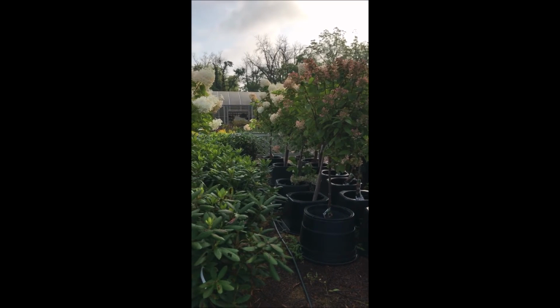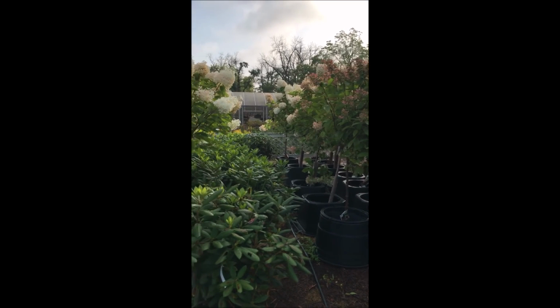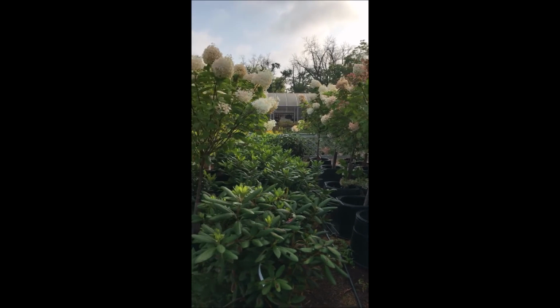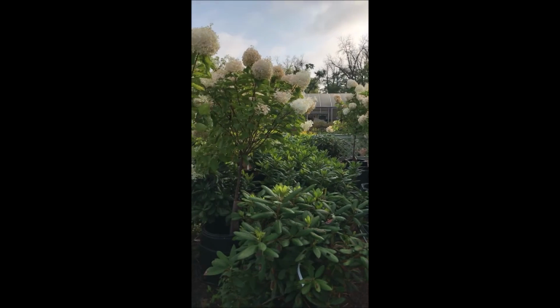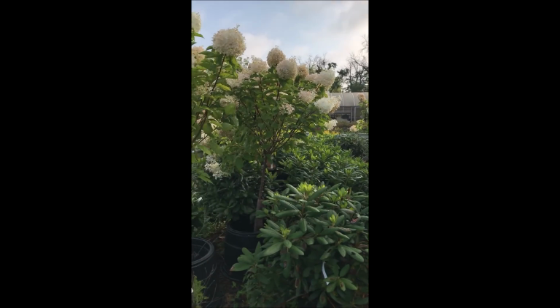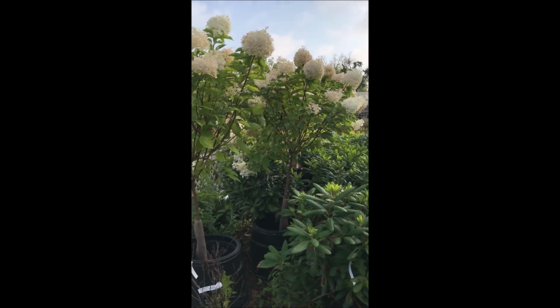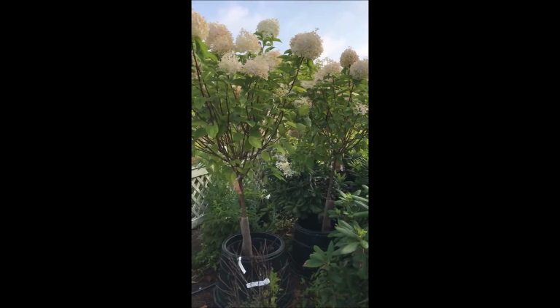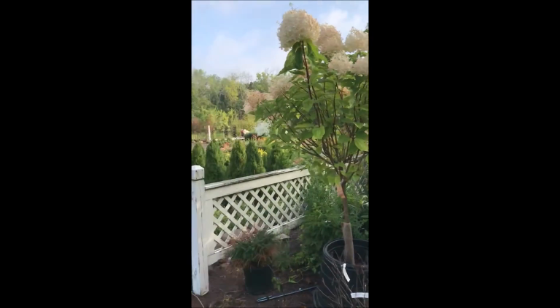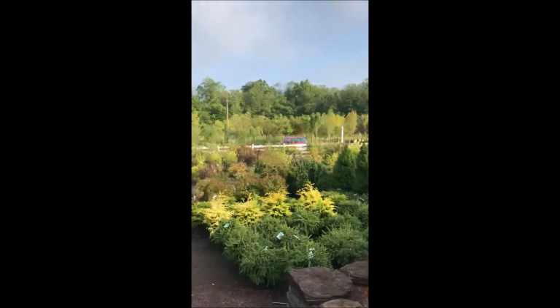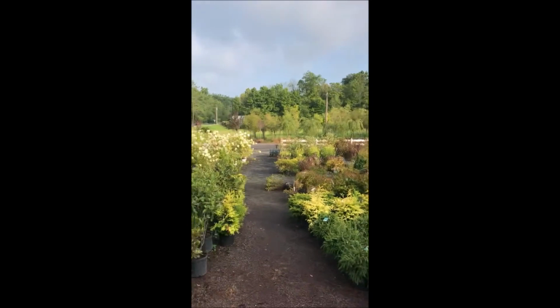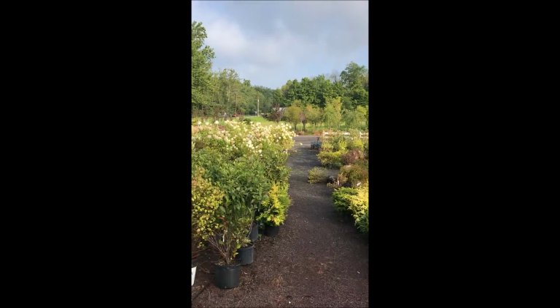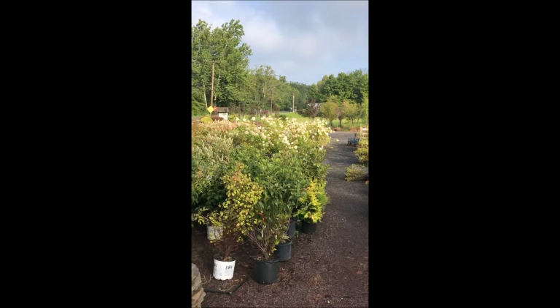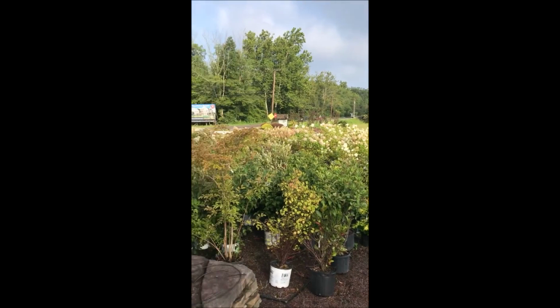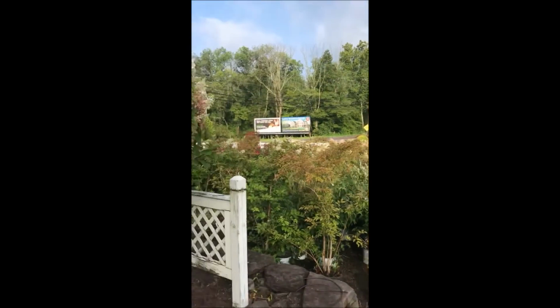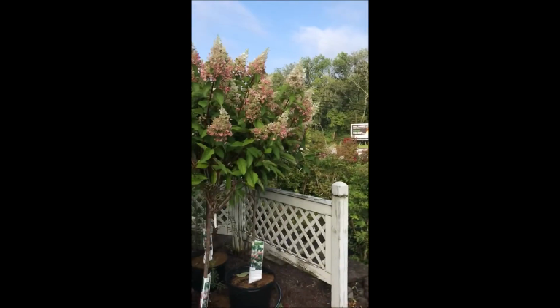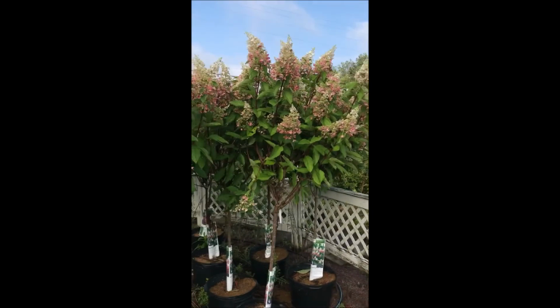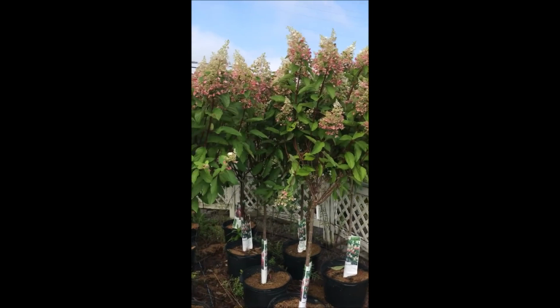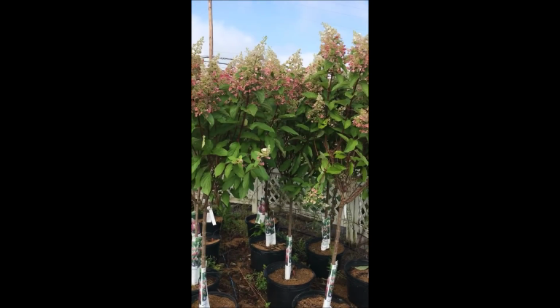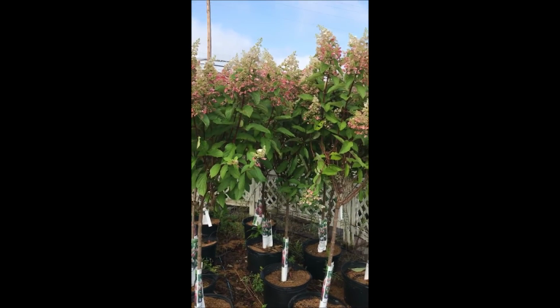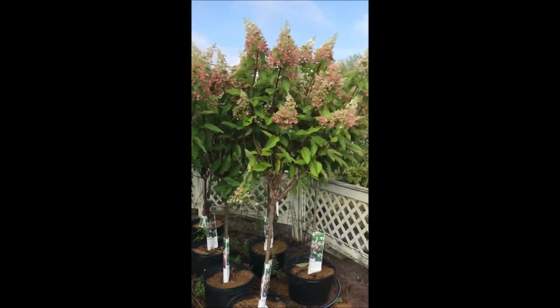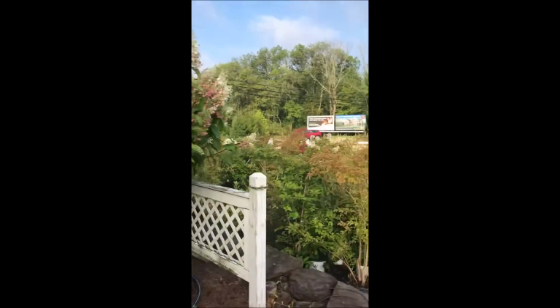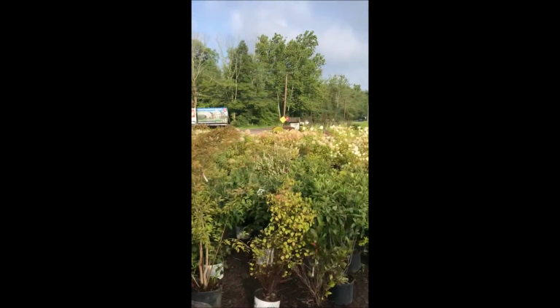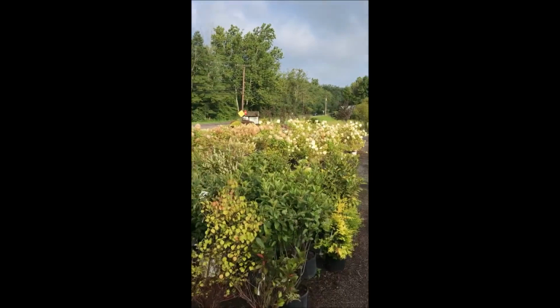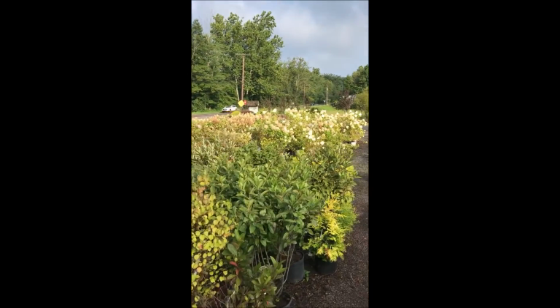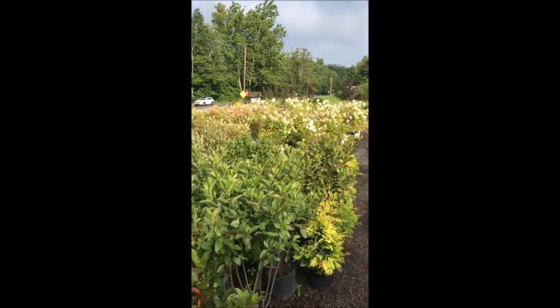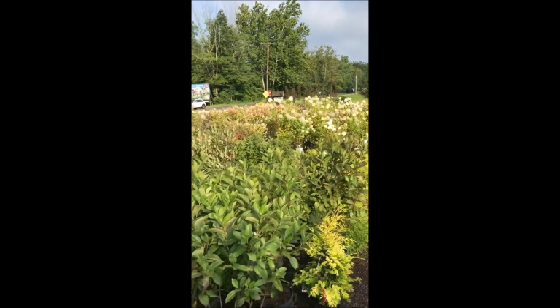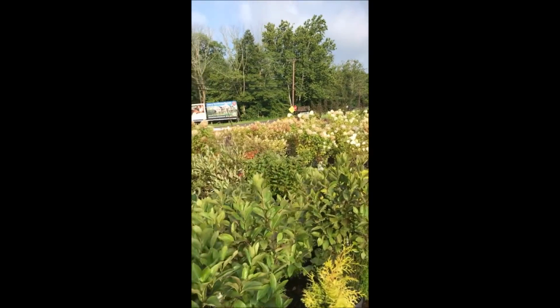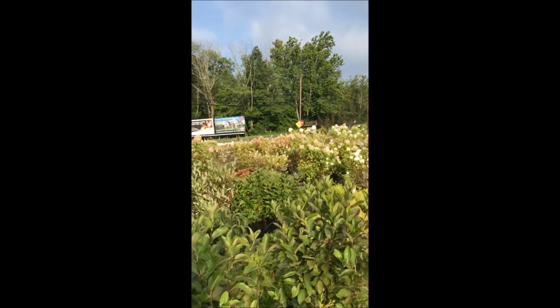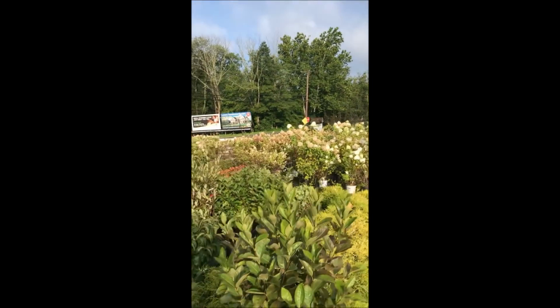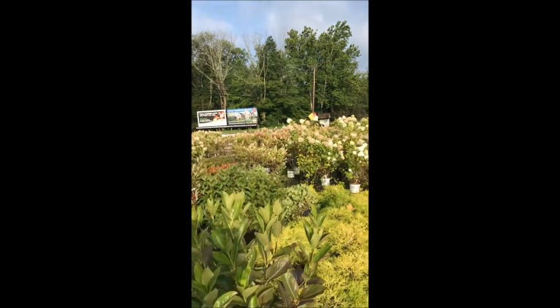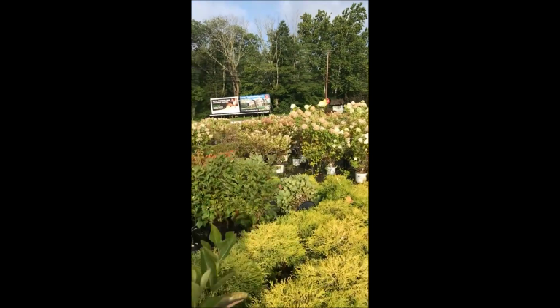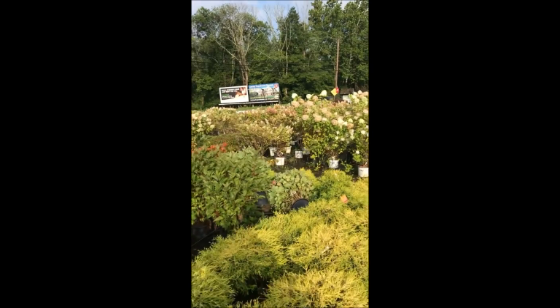Here are some of the many hydrangeas that we have at Highland Hill Farm. Give us a call at 215-651-8329 if you need a hydrangea.